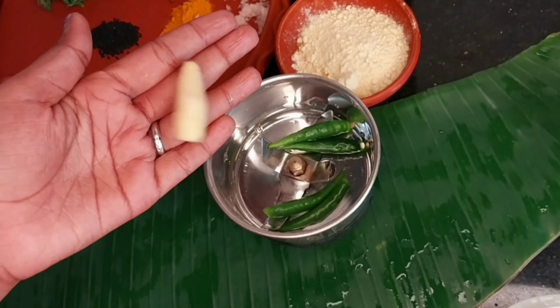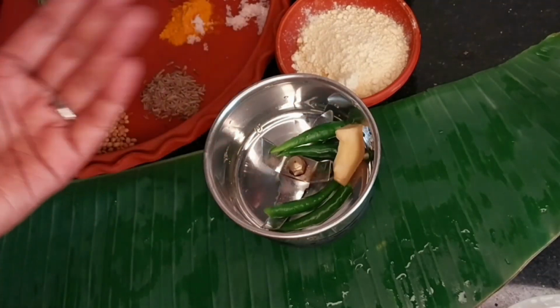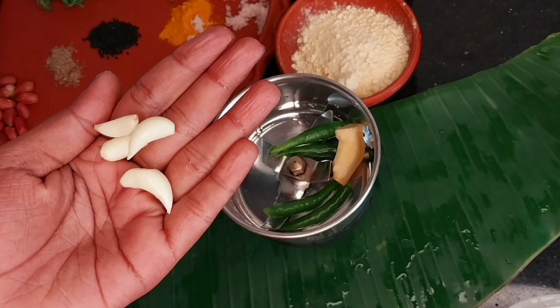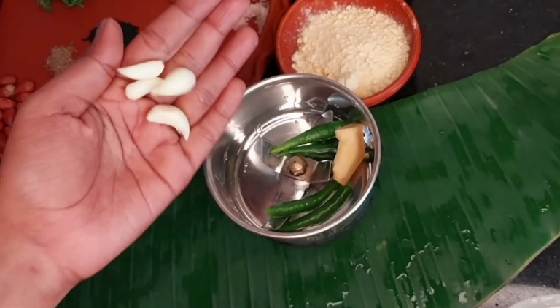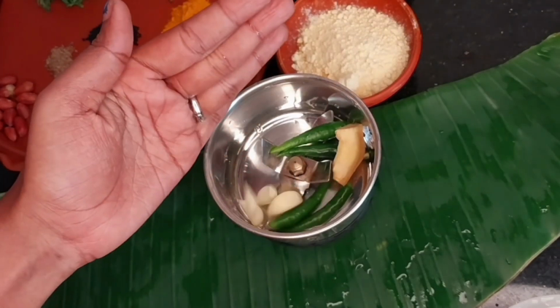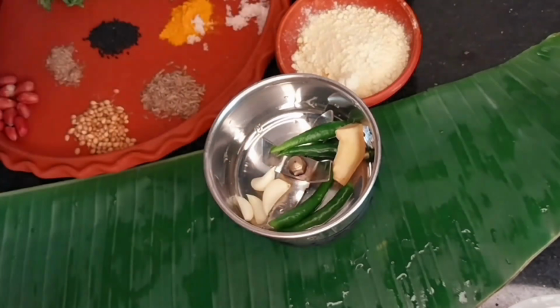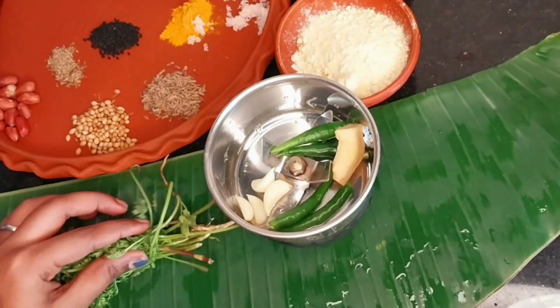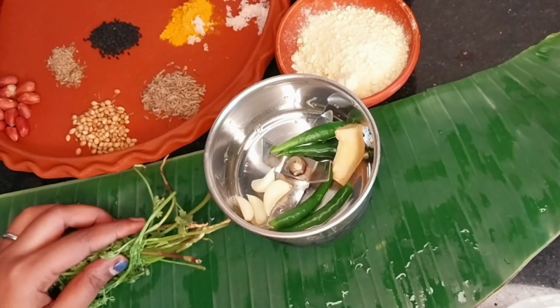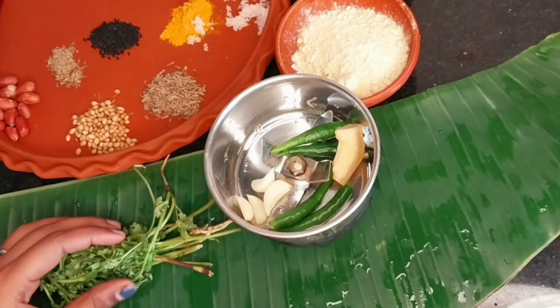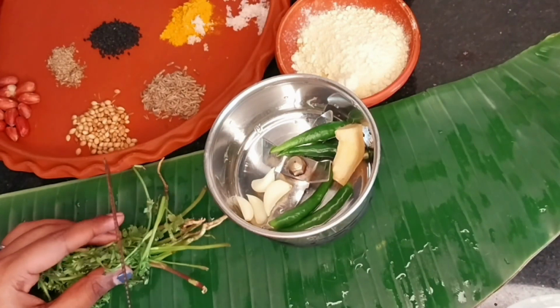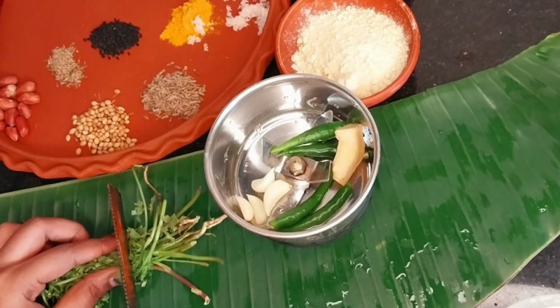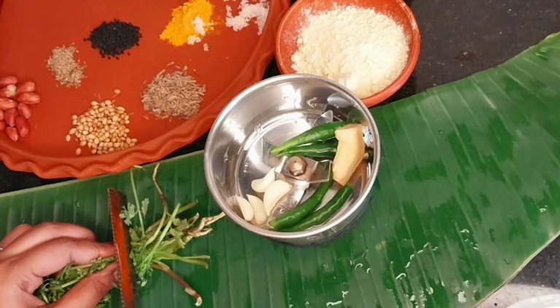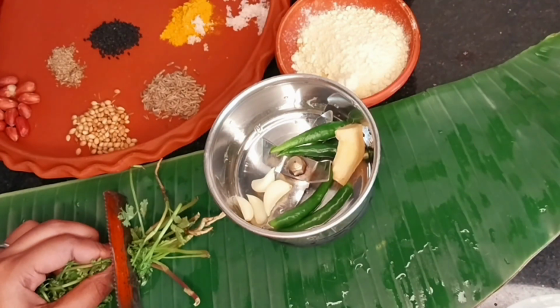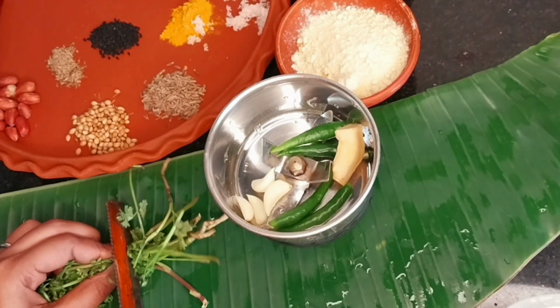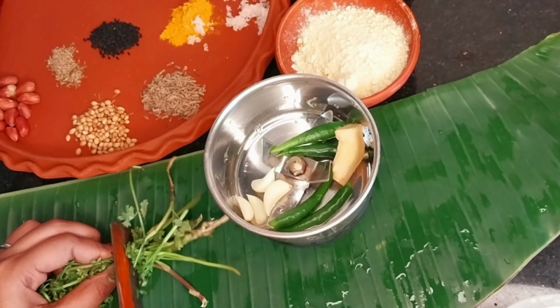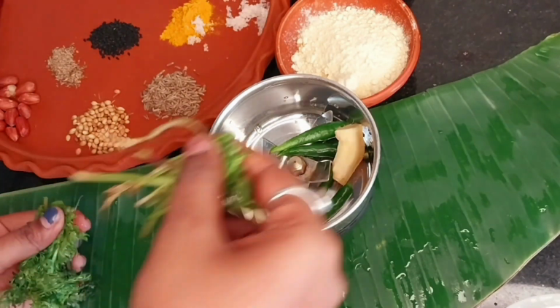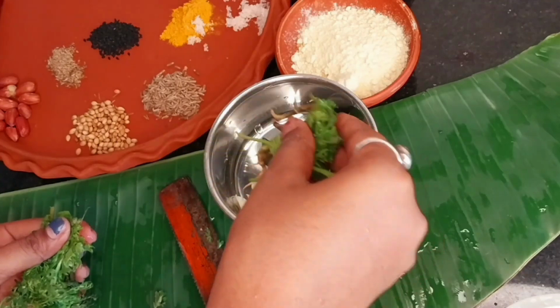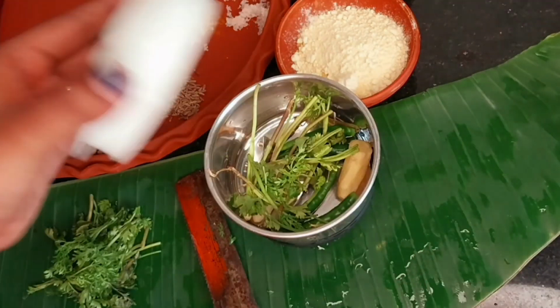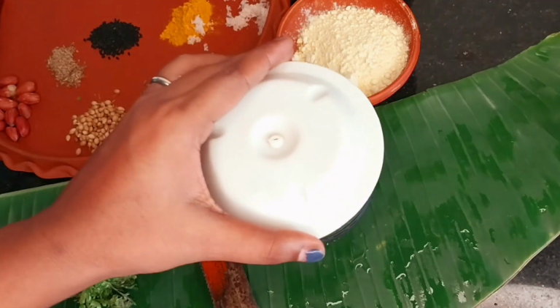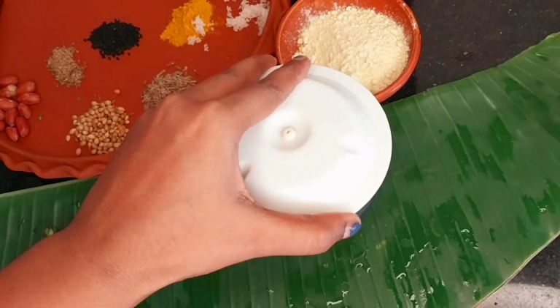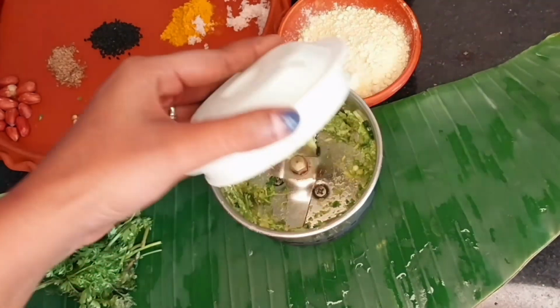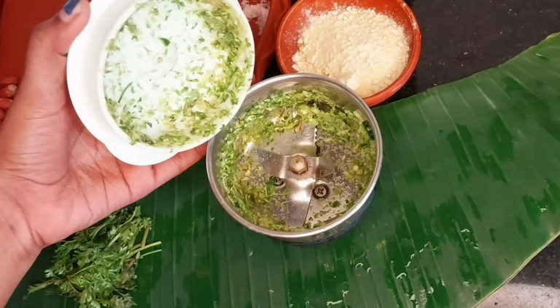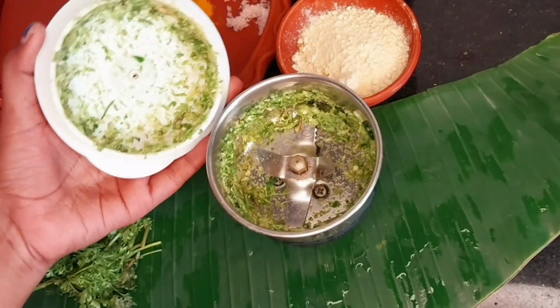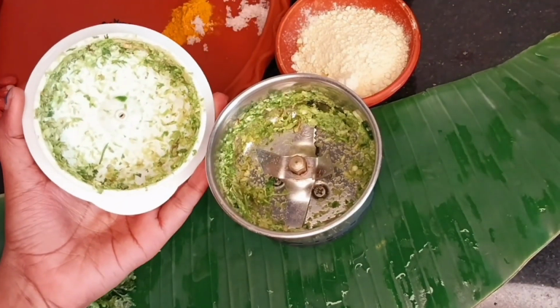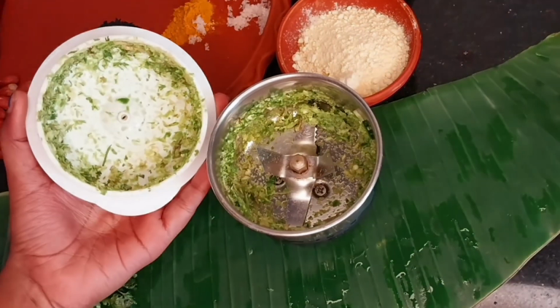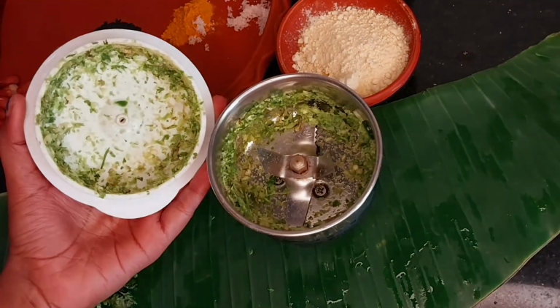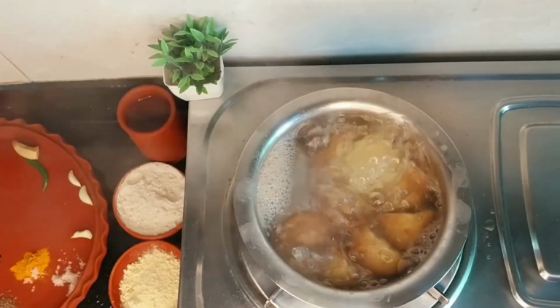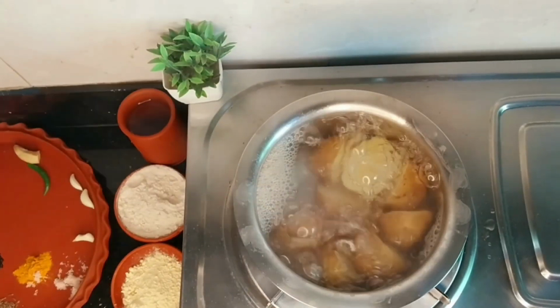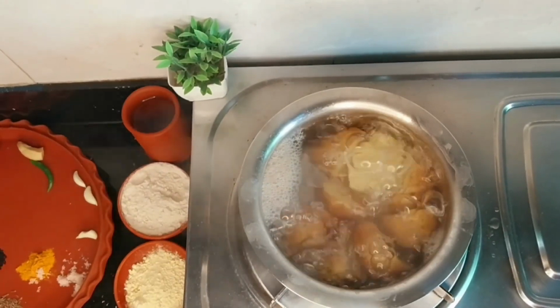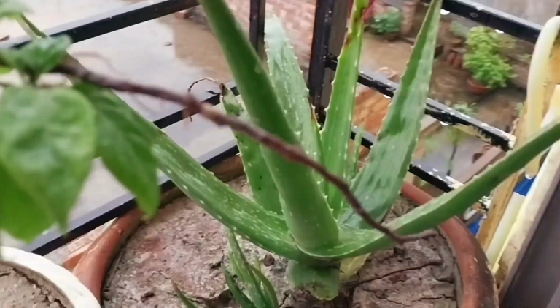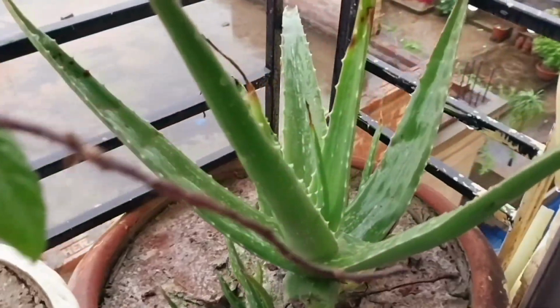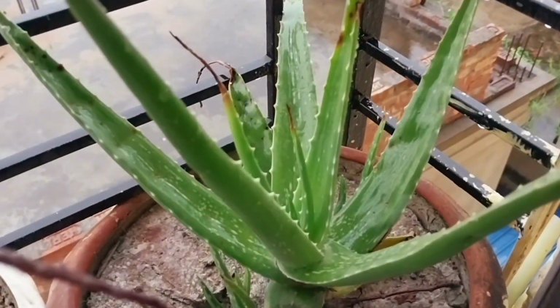I have 4 hari mirch, 1 inch adrak, and 4 garlic cloves — don't put the stems in. We will grind these into a paste with a little oil.